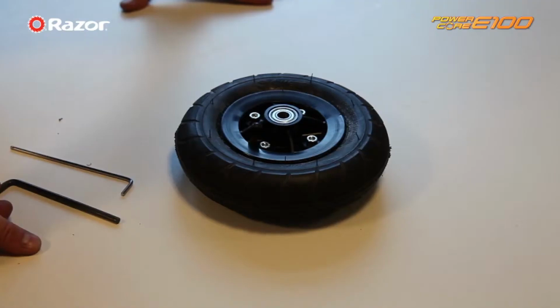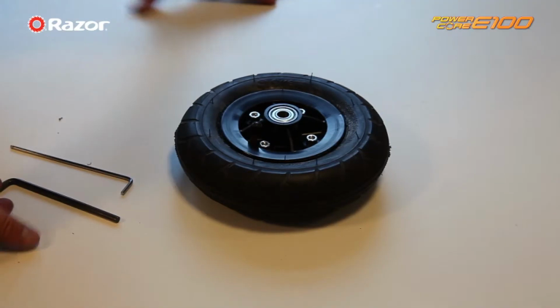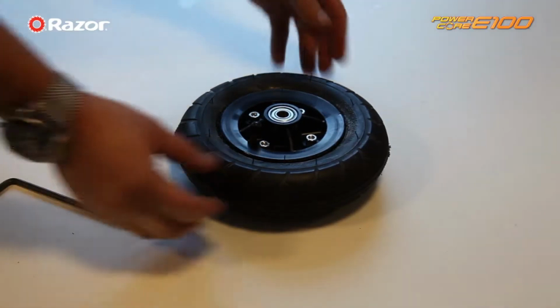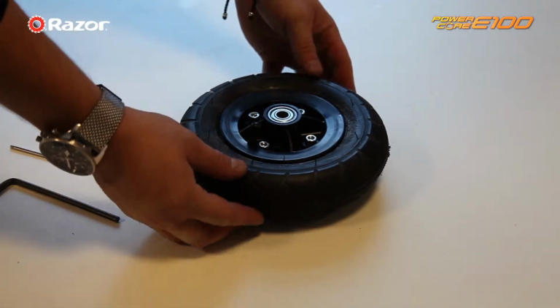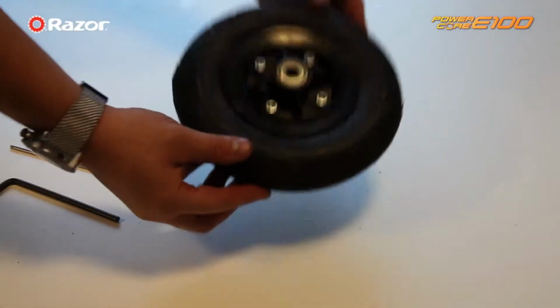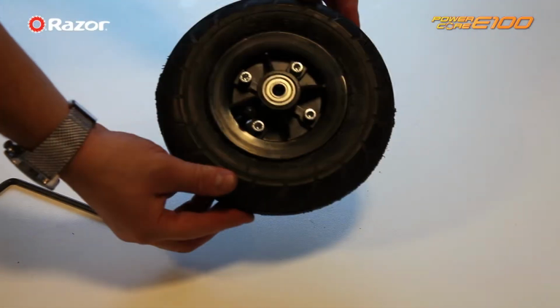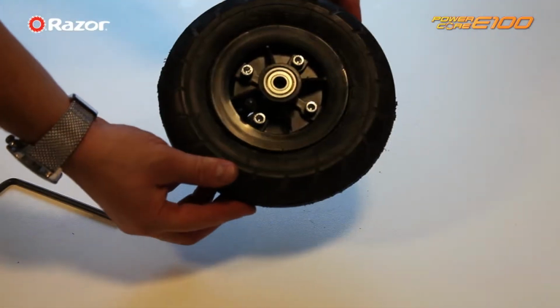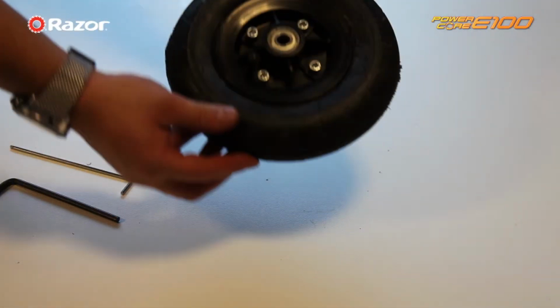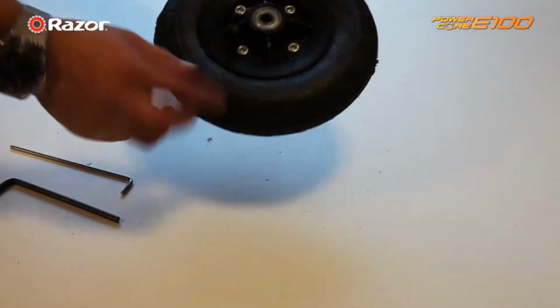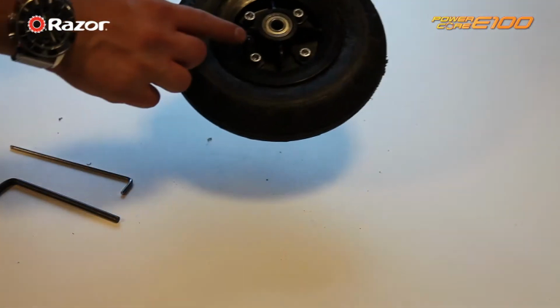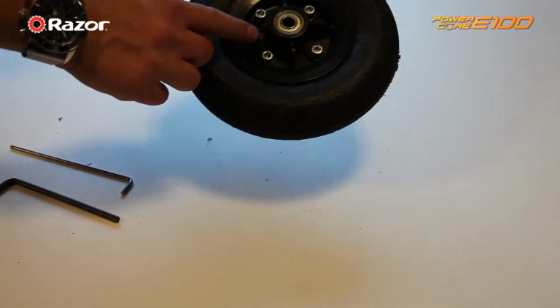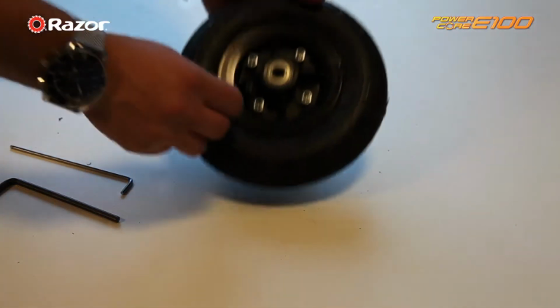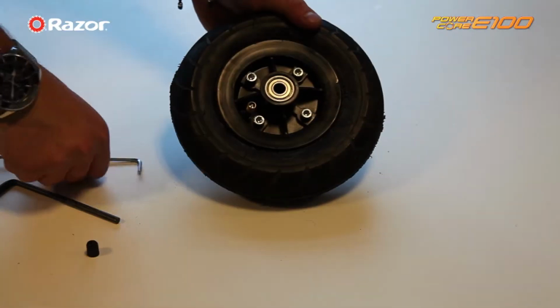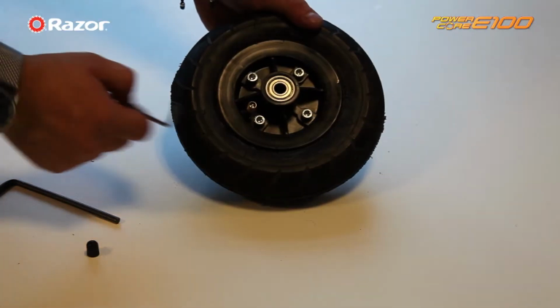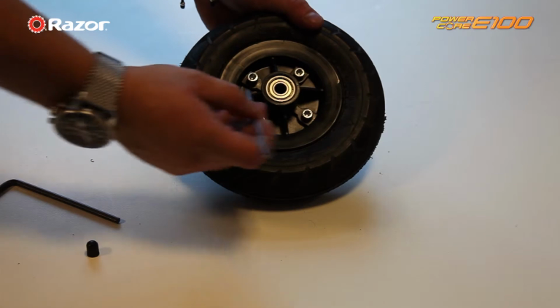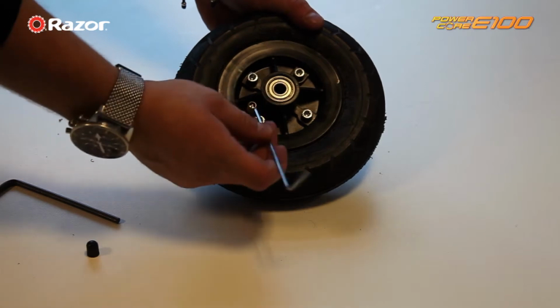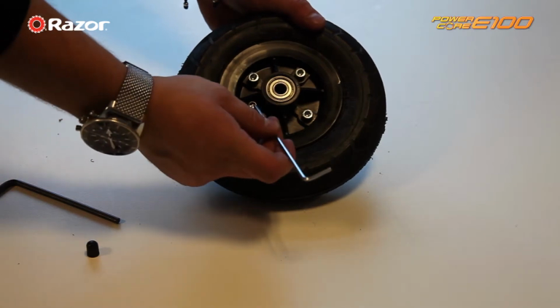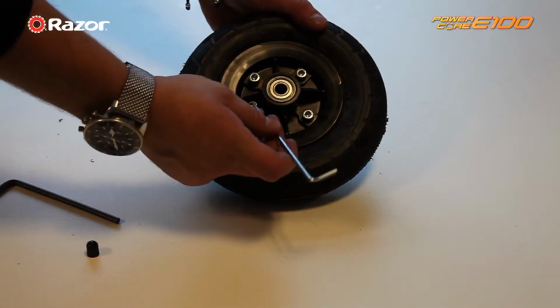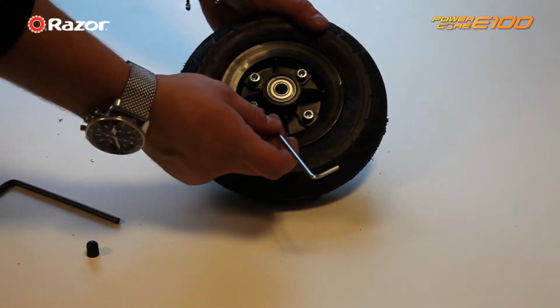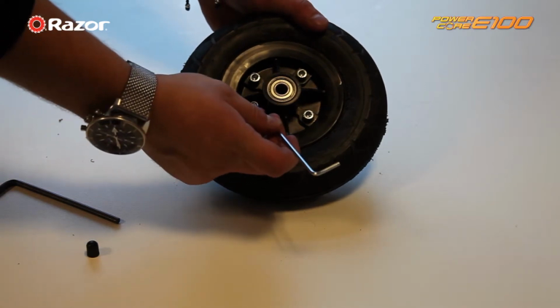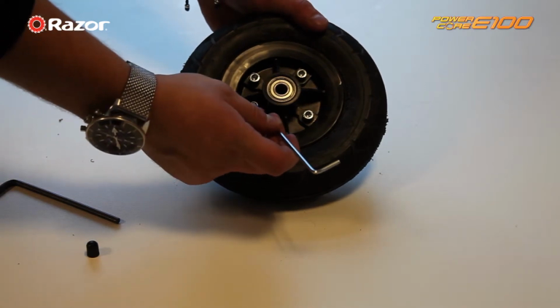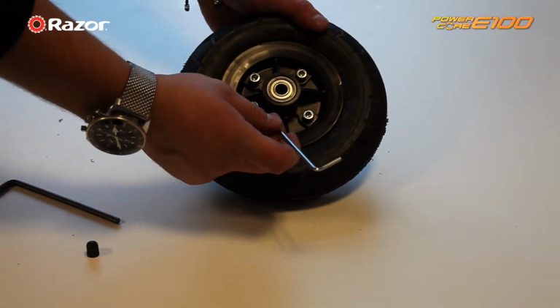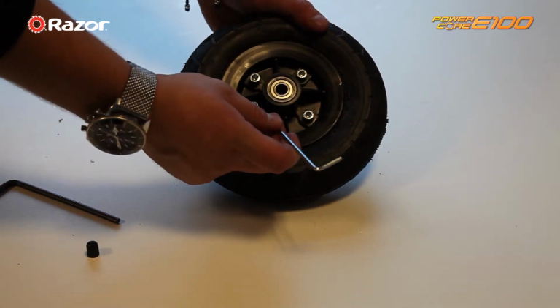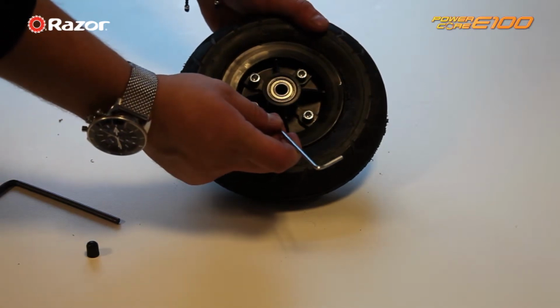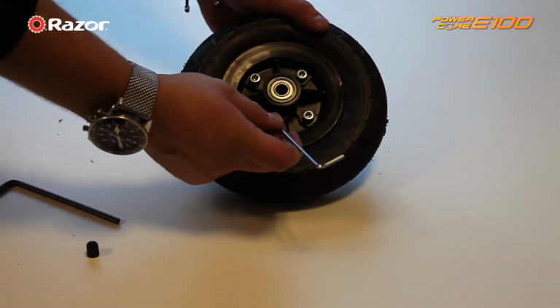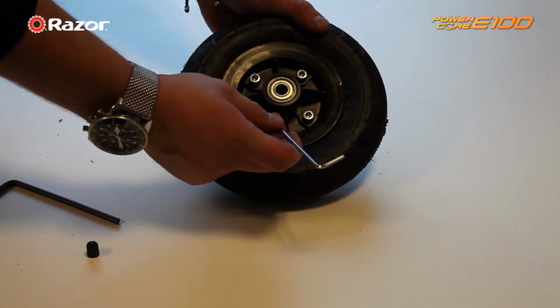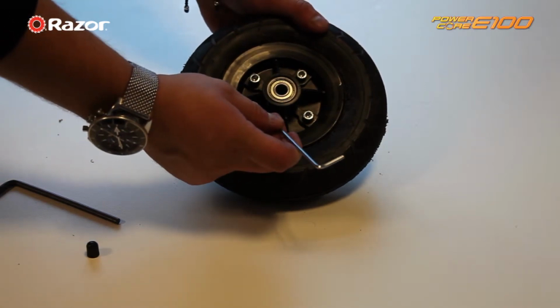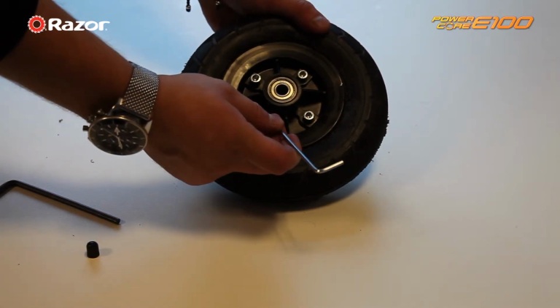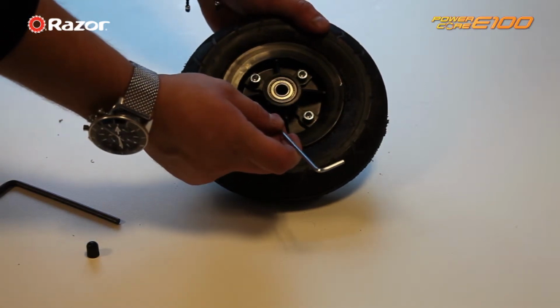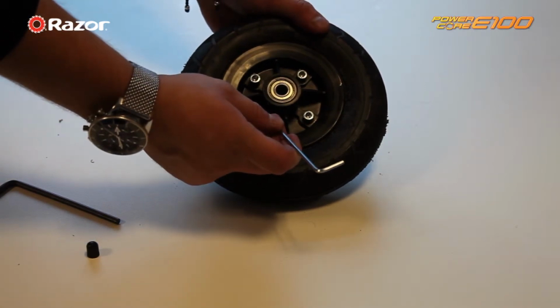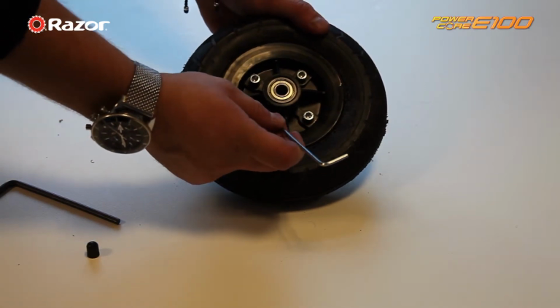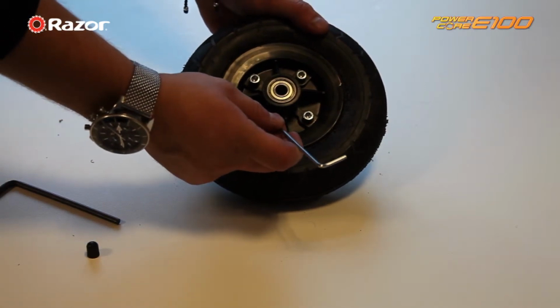If you need to replace the inner tube please follow these instructions, otherwise please skip to further in the video. First, deflate all of the air out of the wheel as shown.